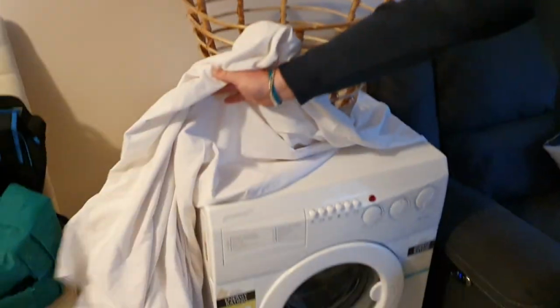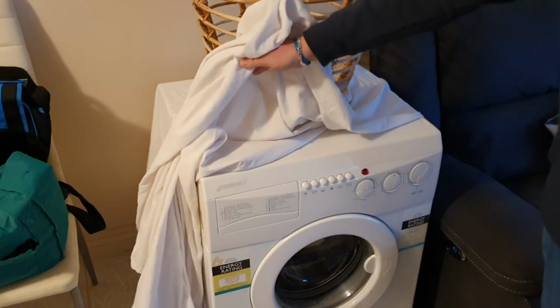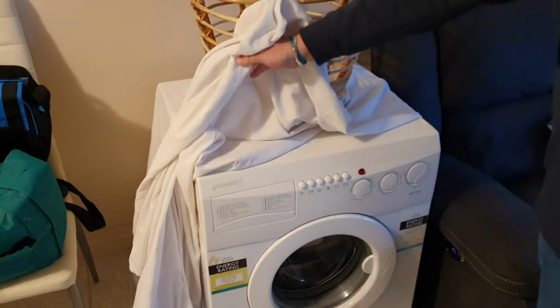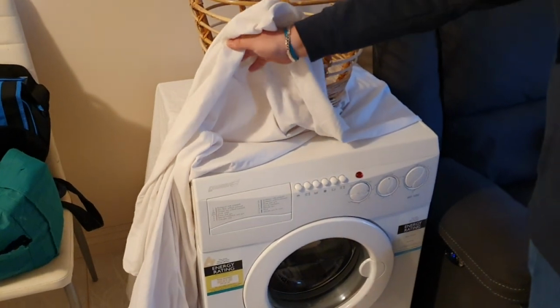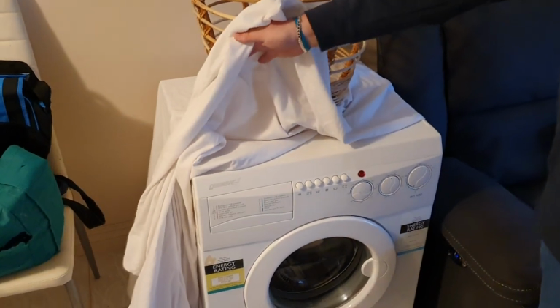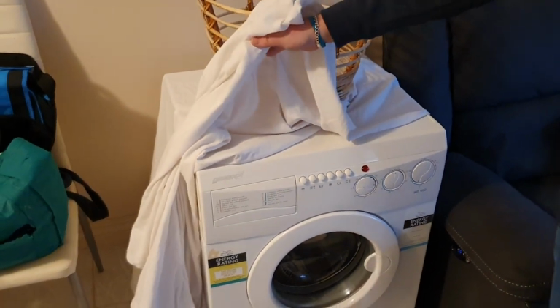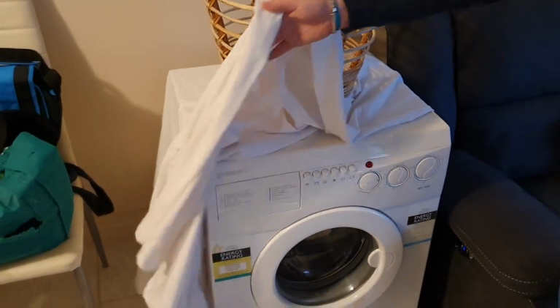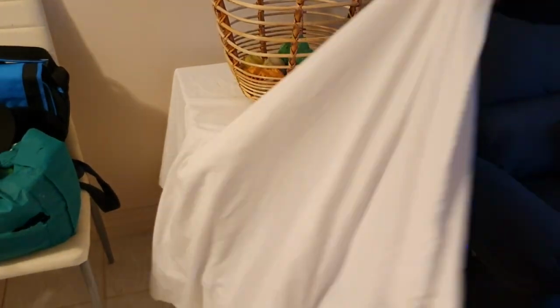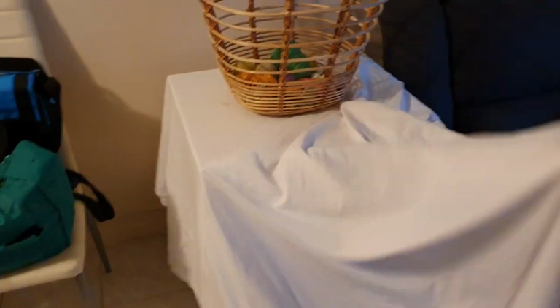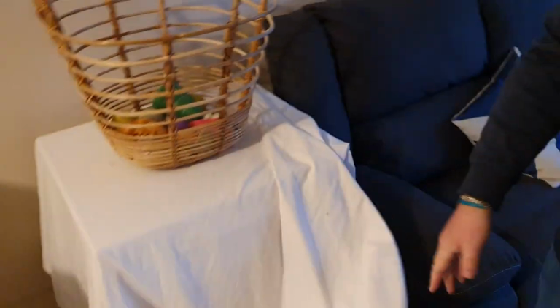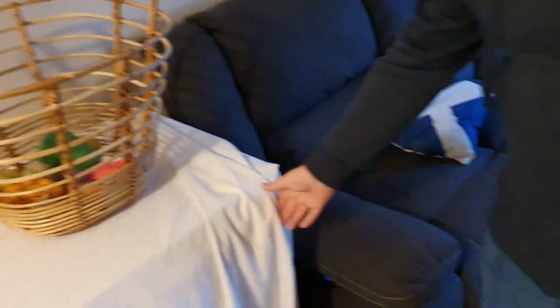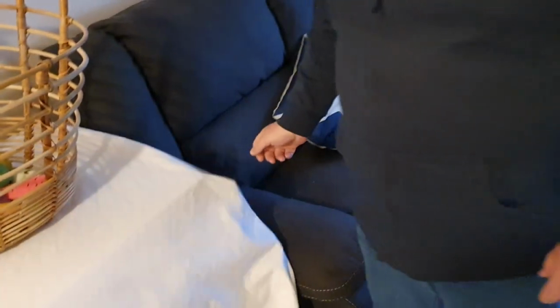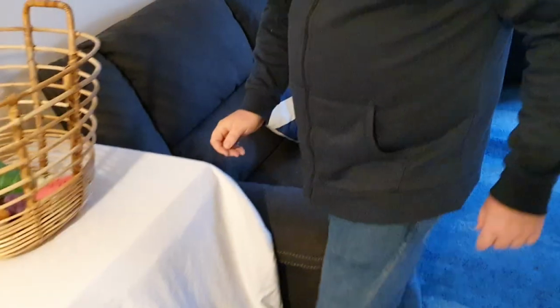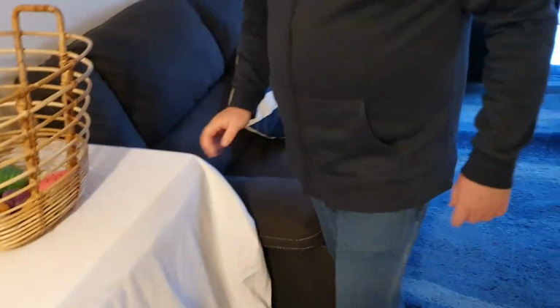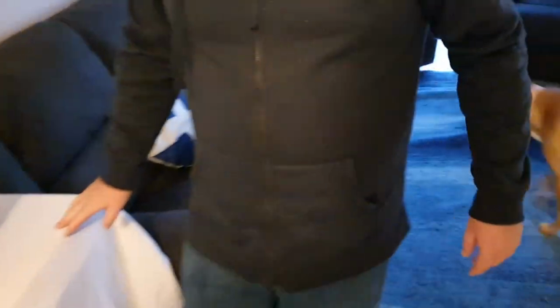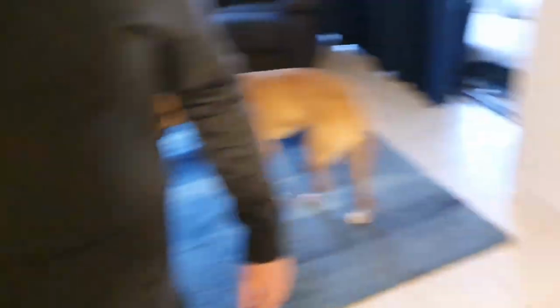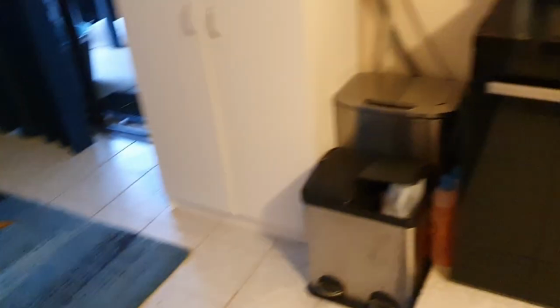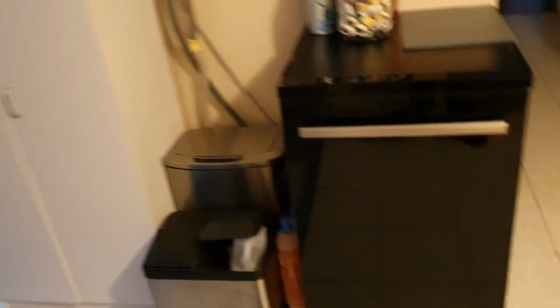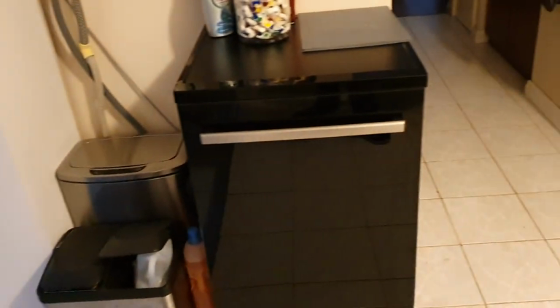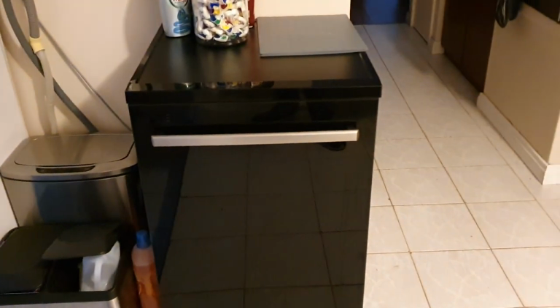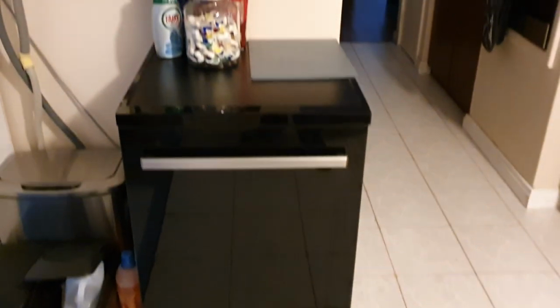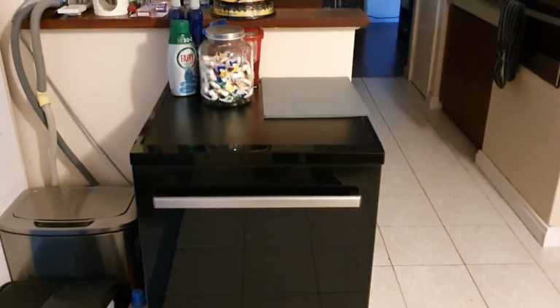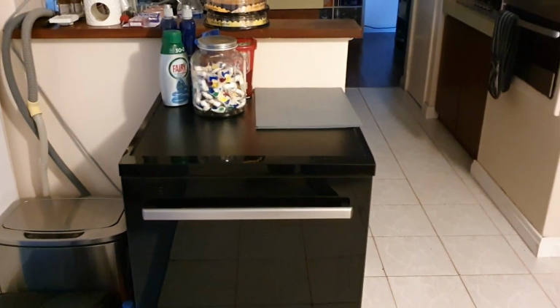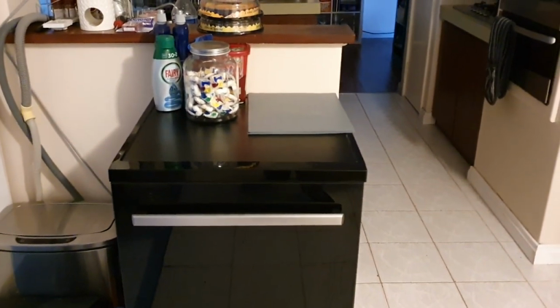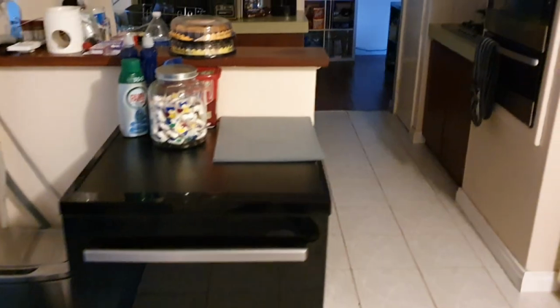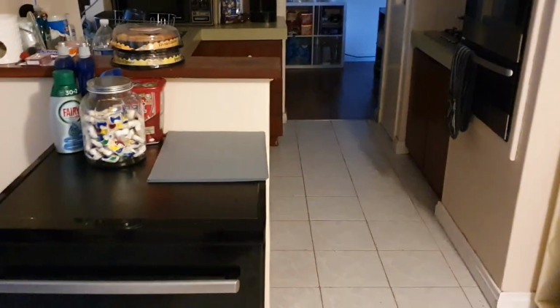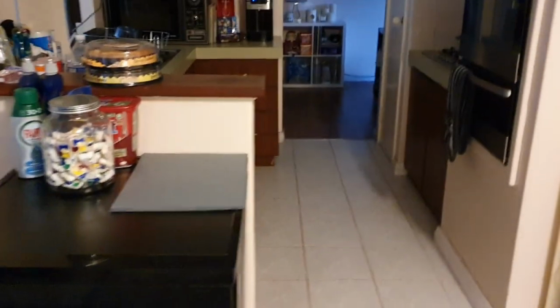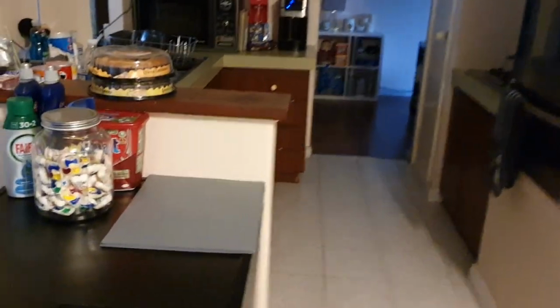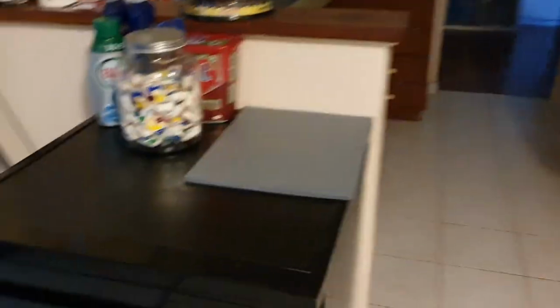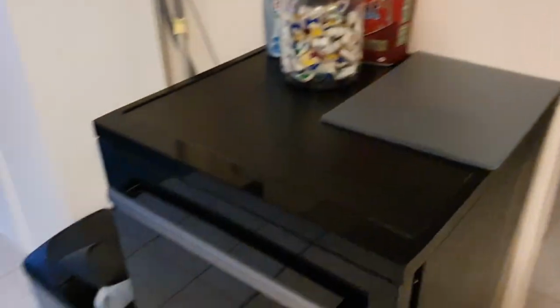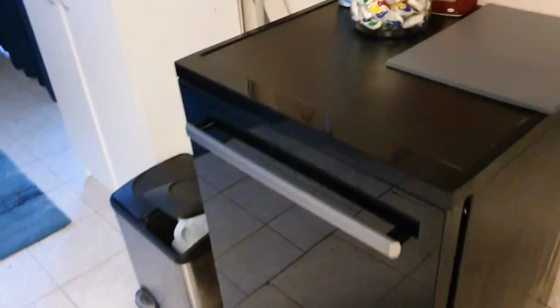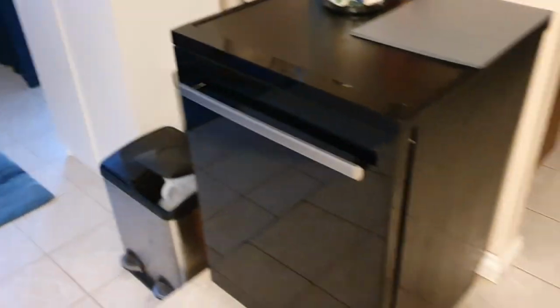That's the amazing Omega induction one. I don't want to put it outside, I just want to keep it there because I love it. I might replace it with something. No space in his kitchen for a dishwasher but he's made space for one. So that's my dishwasher.